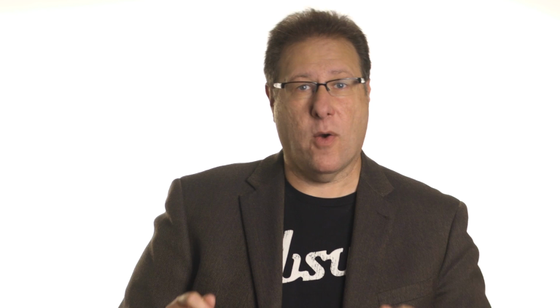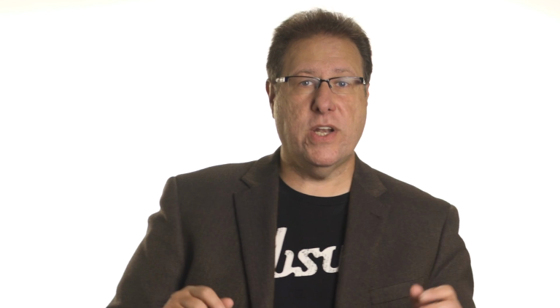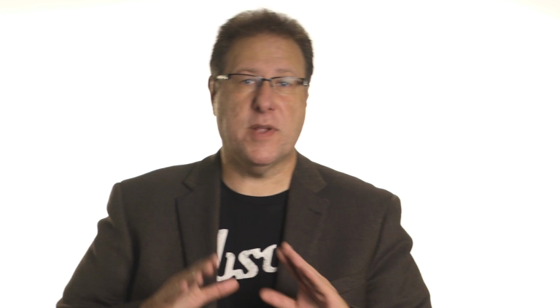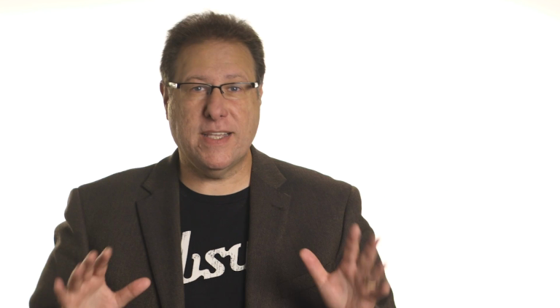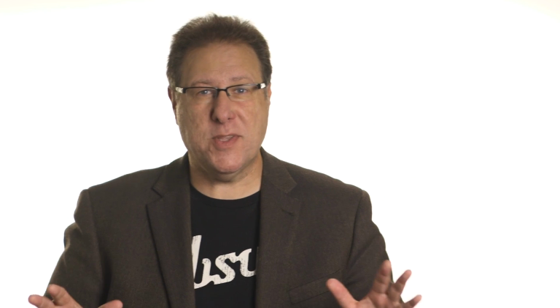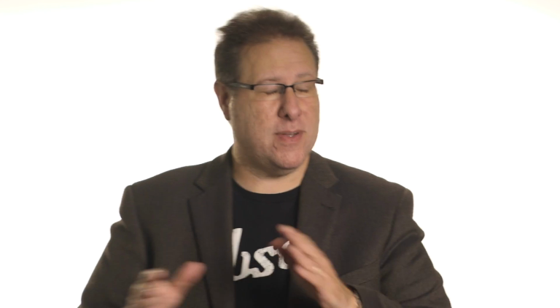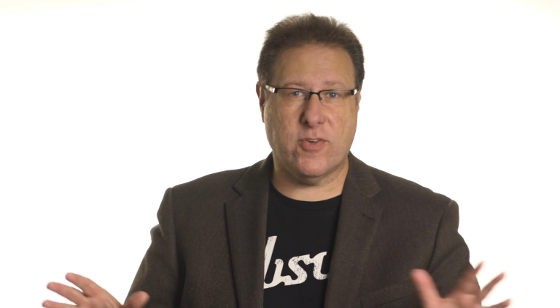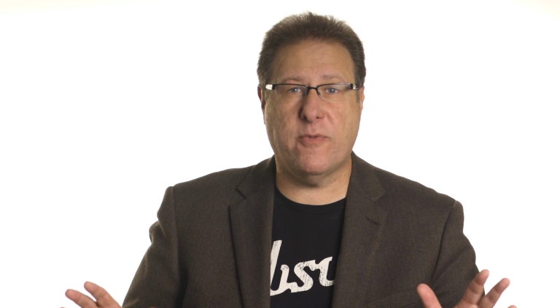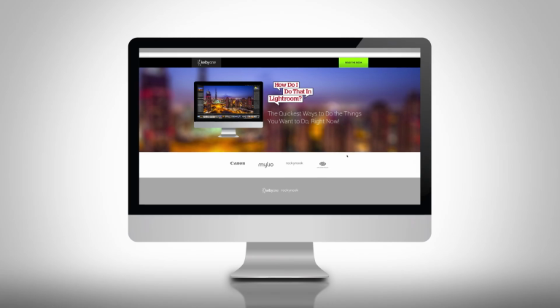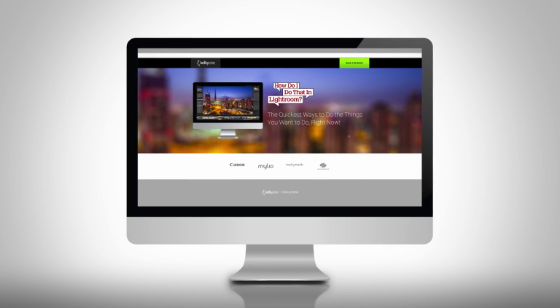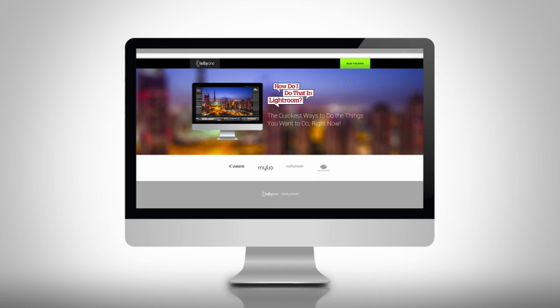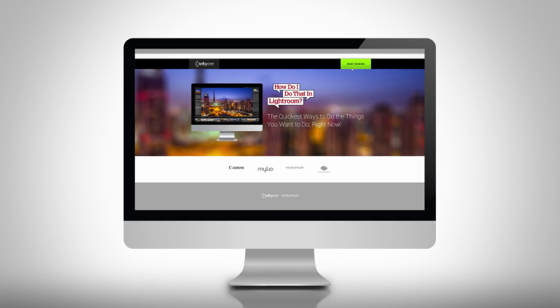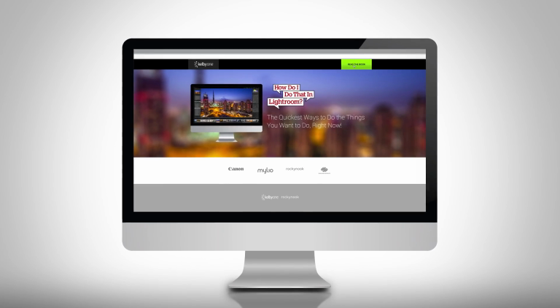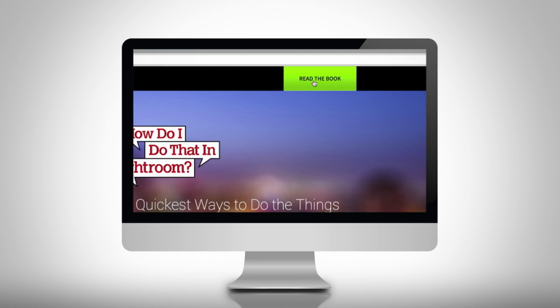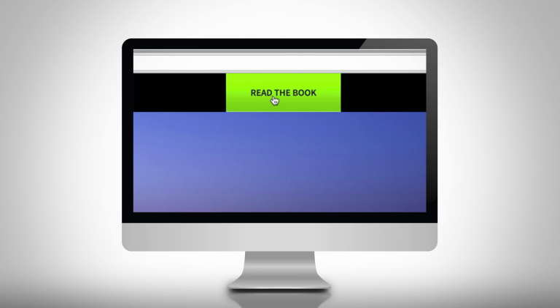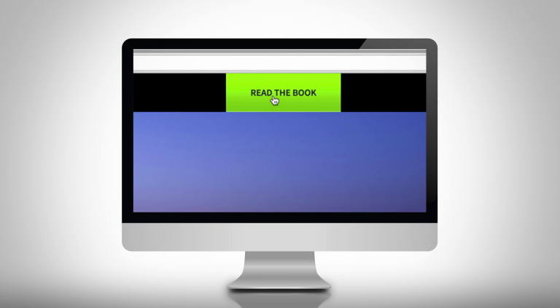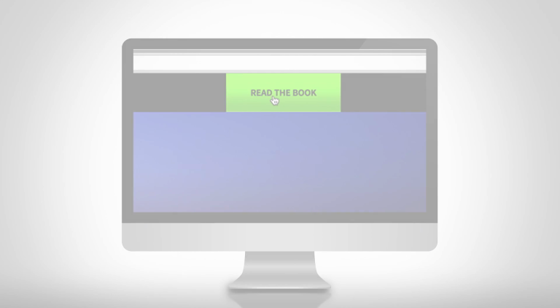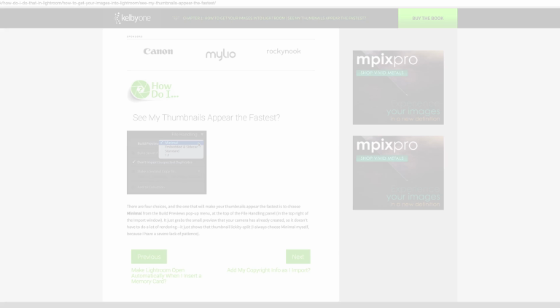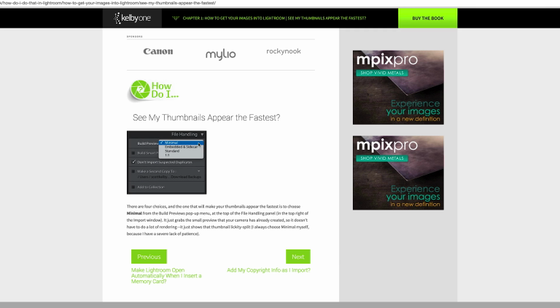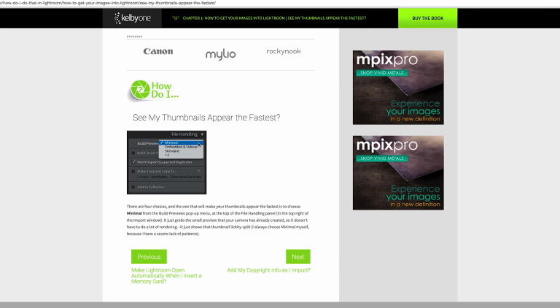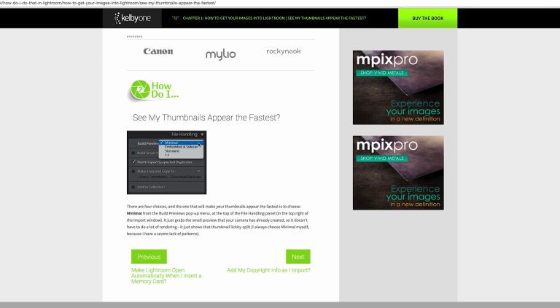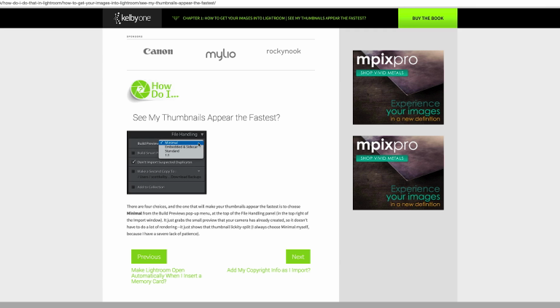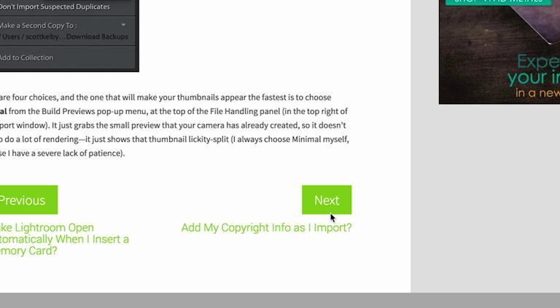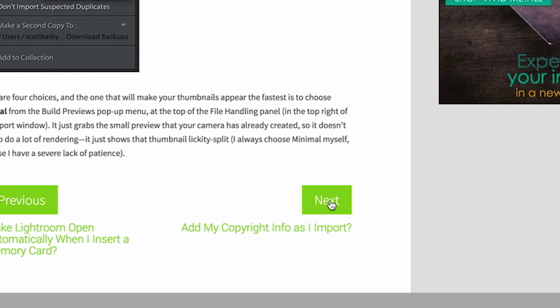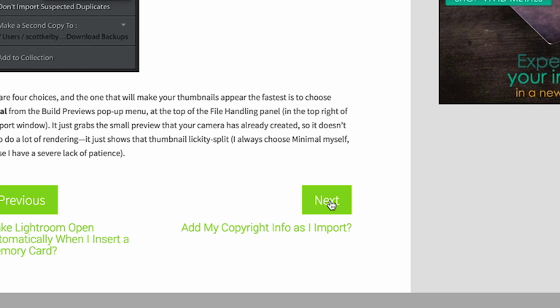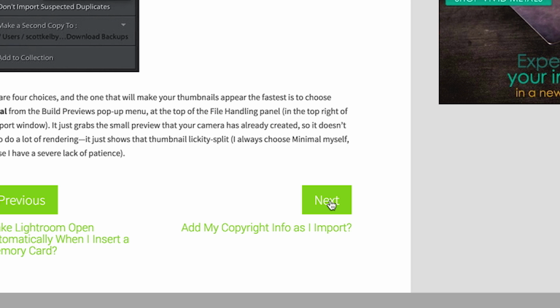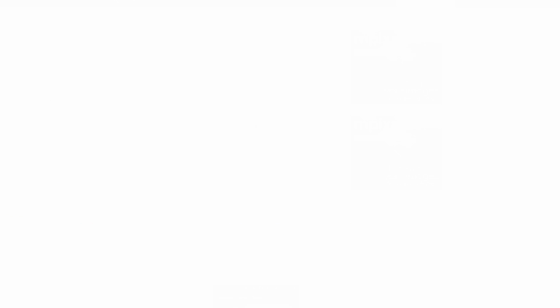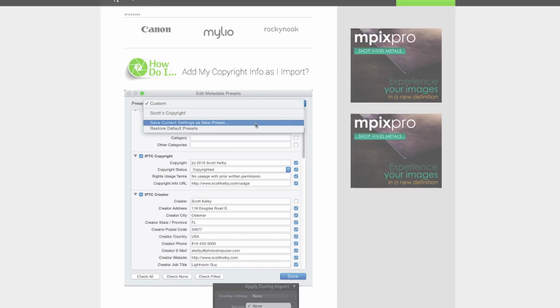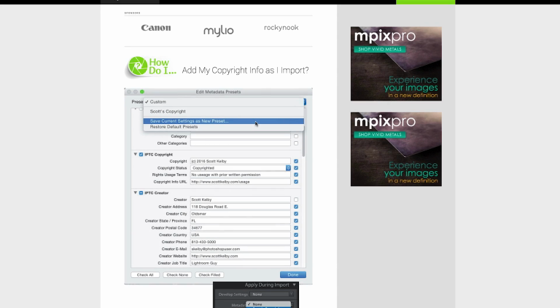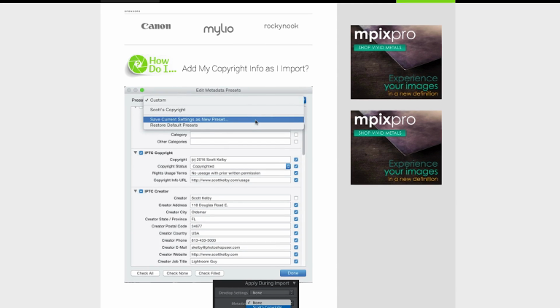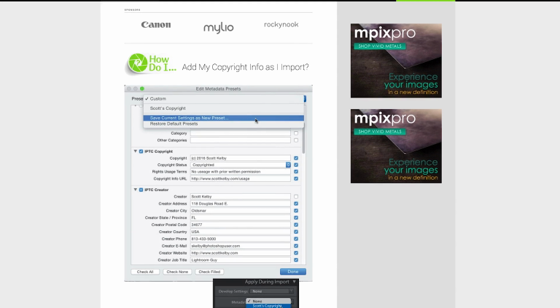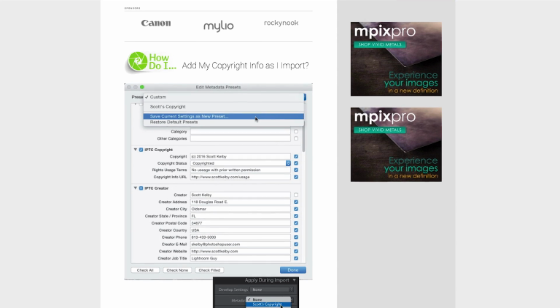Now we're going to do something completely different with this book, something we've never tried before. We're taking the entire contents of the book — every single page — and putting it online for you for free. You just go to the website and there's all the content.